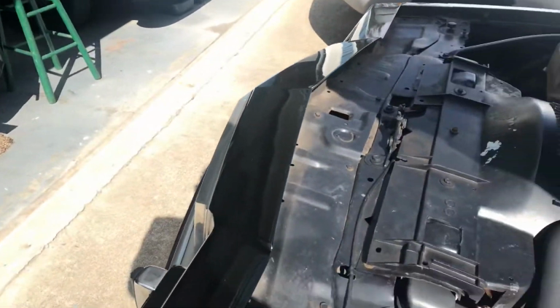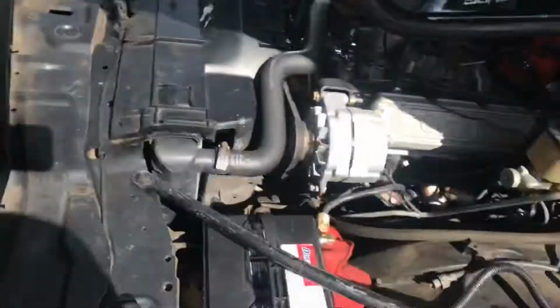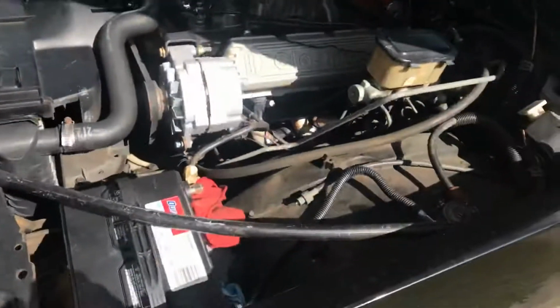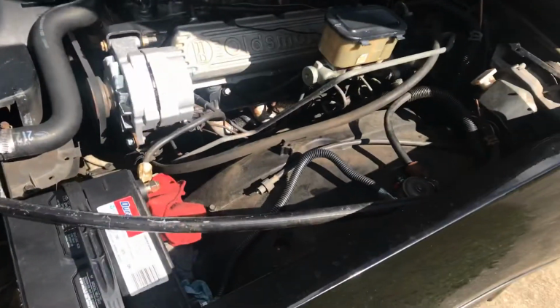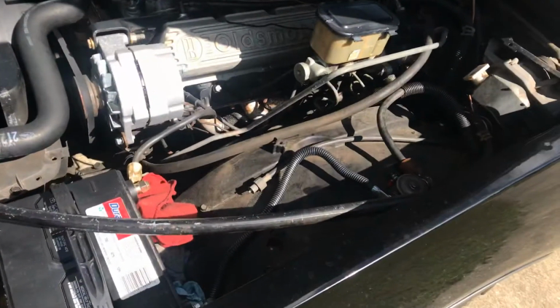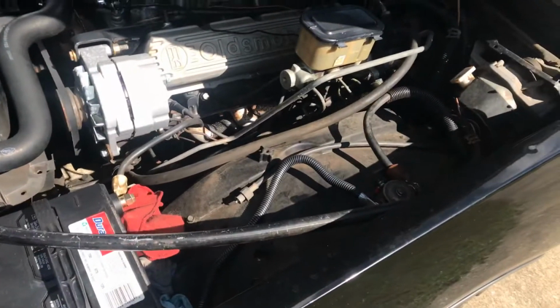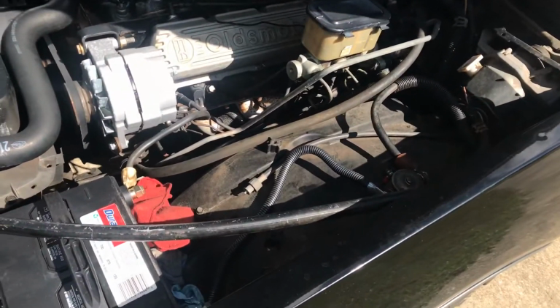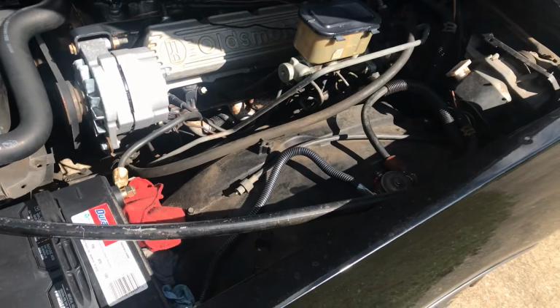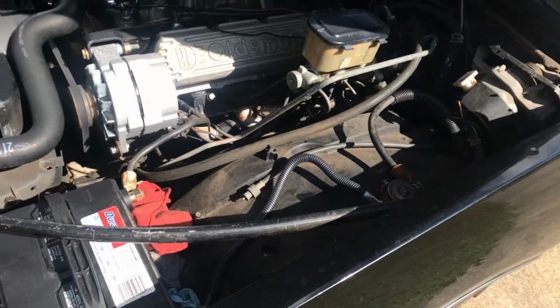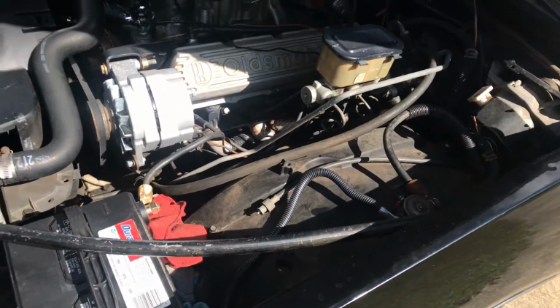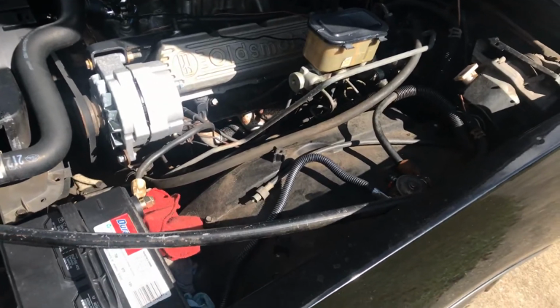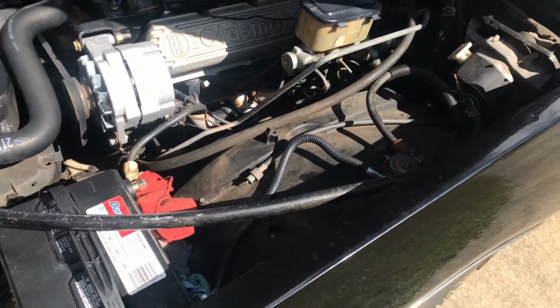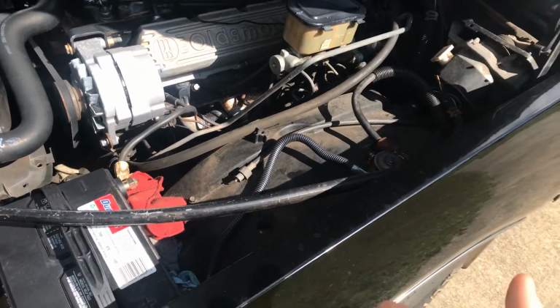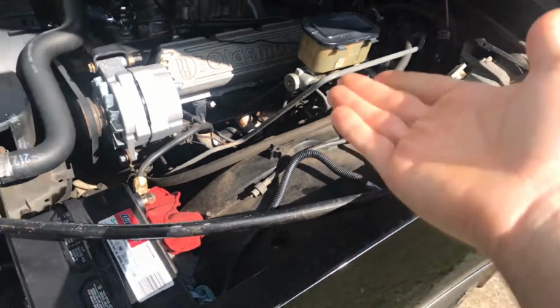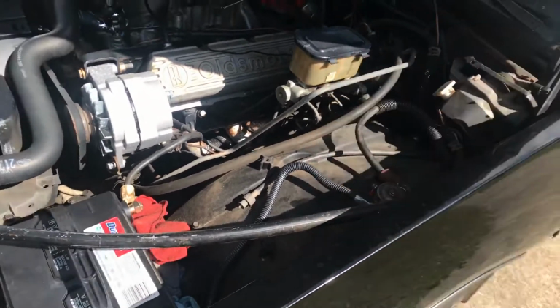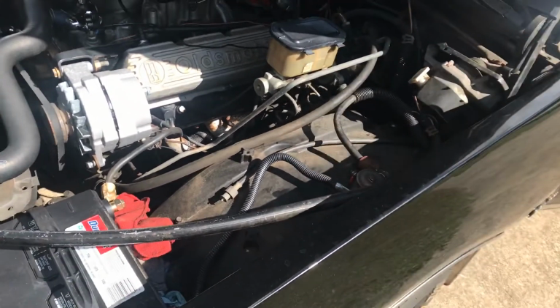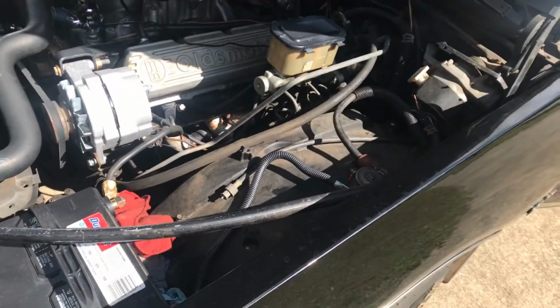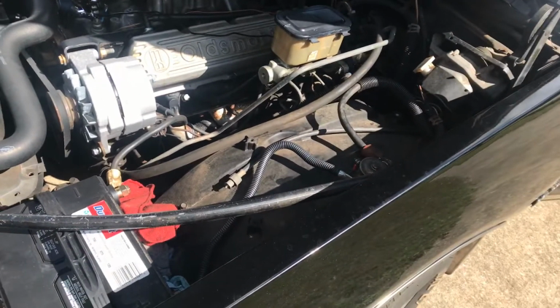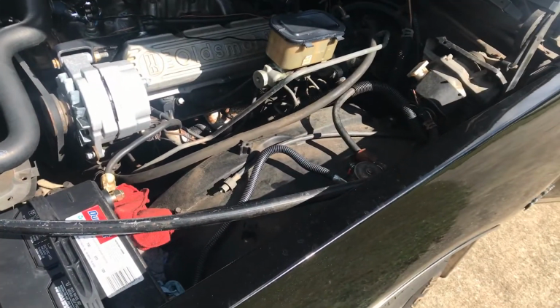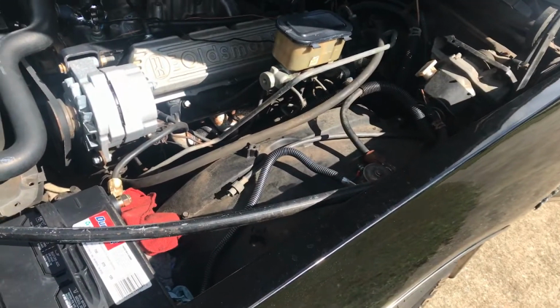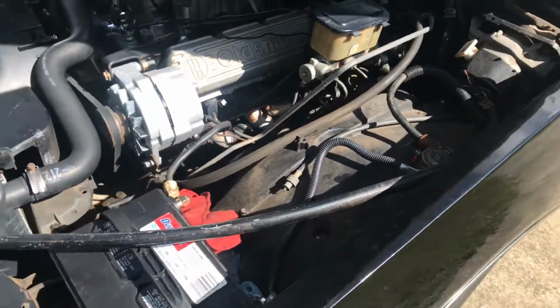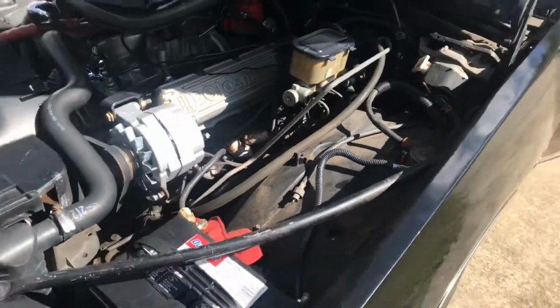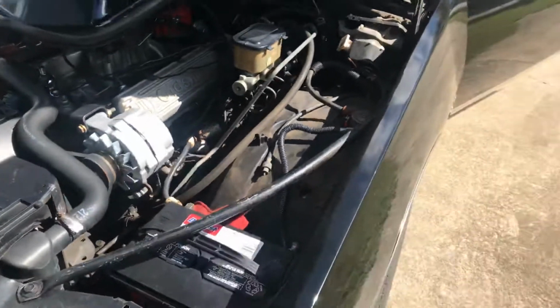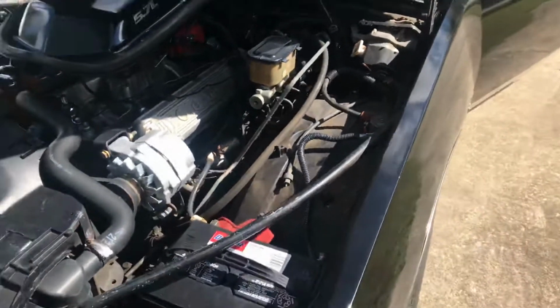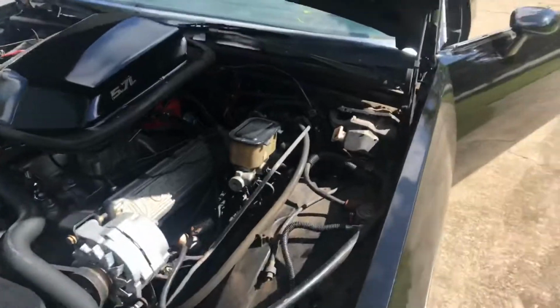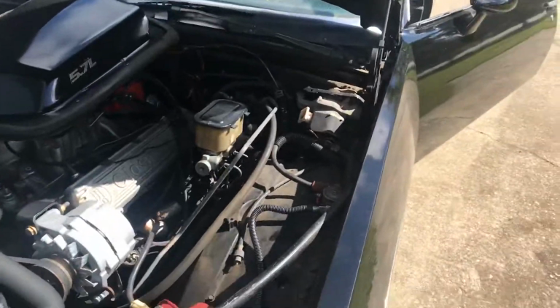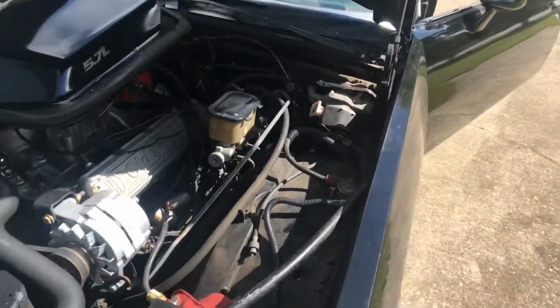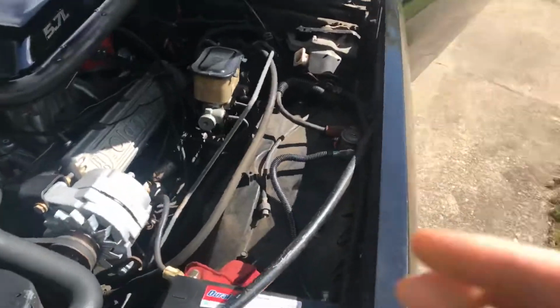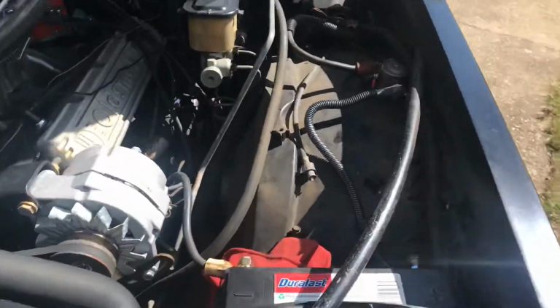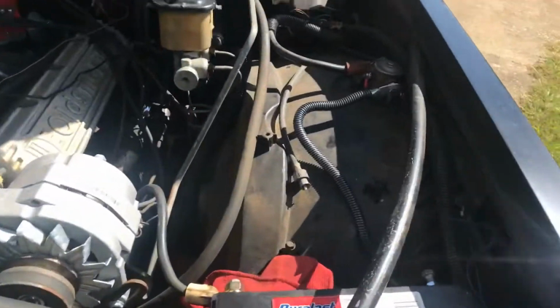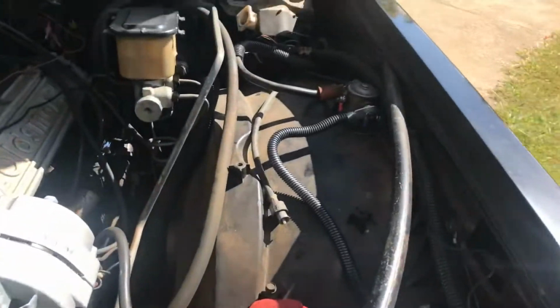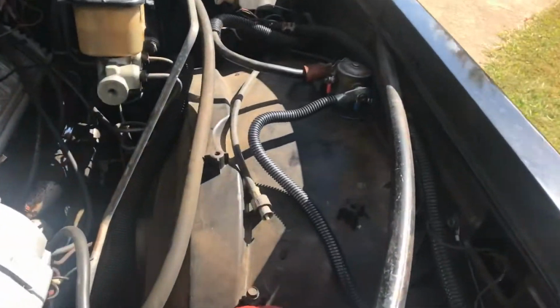And if we're being honest, everybody wants their car to look good, especially even under the hood. So I'm going to show you real quick what I did — what I think is a clean look.